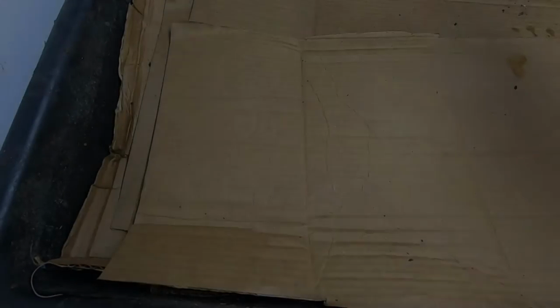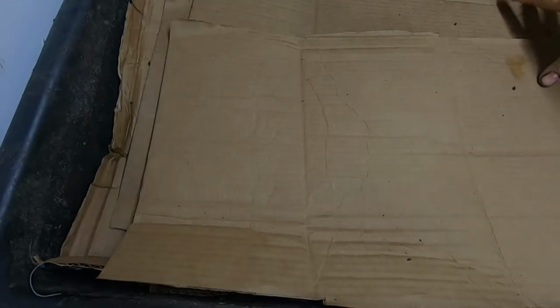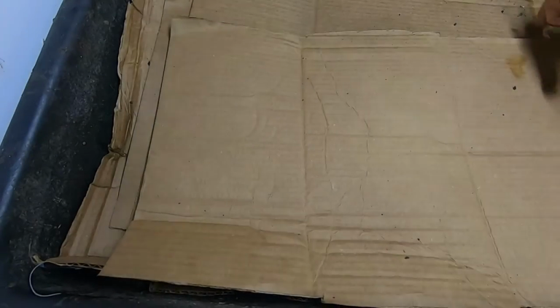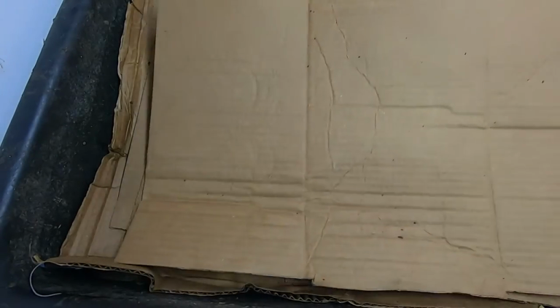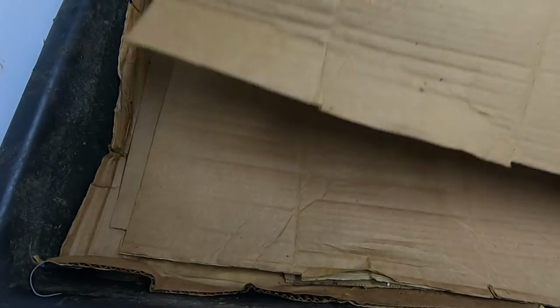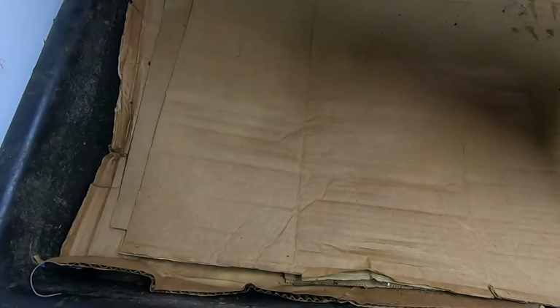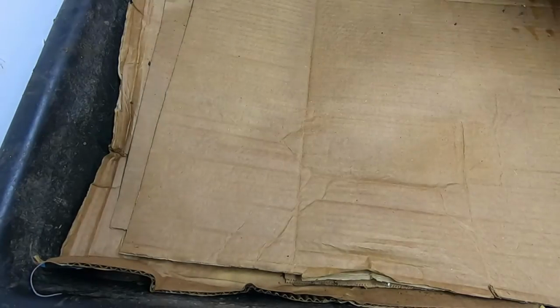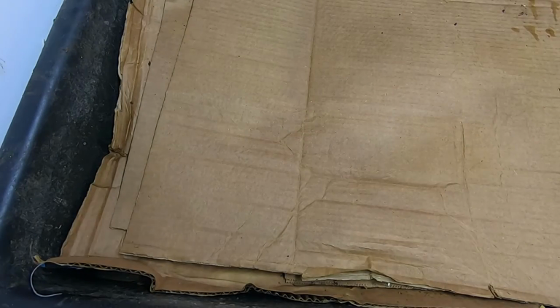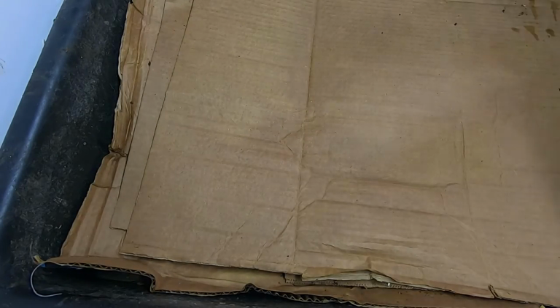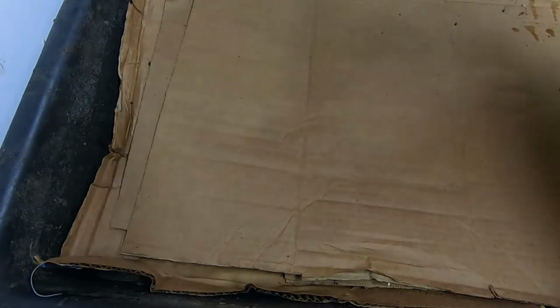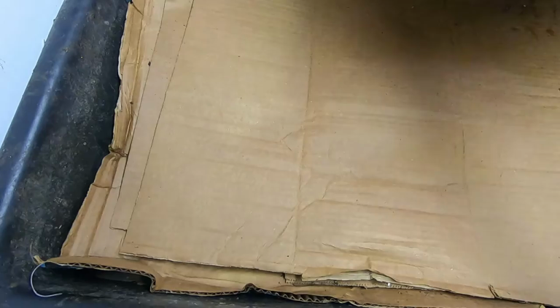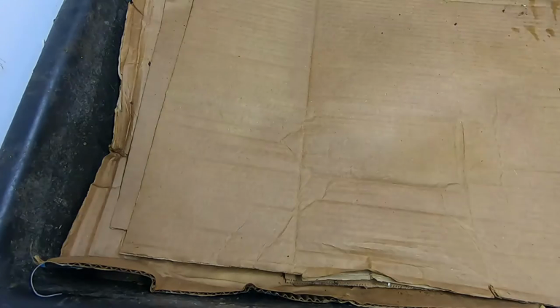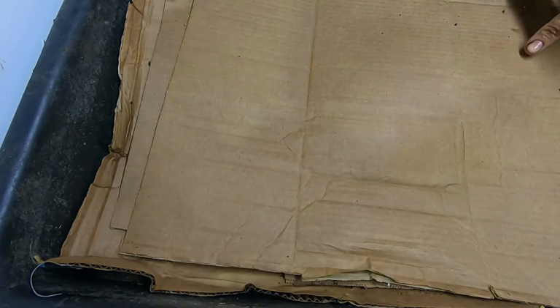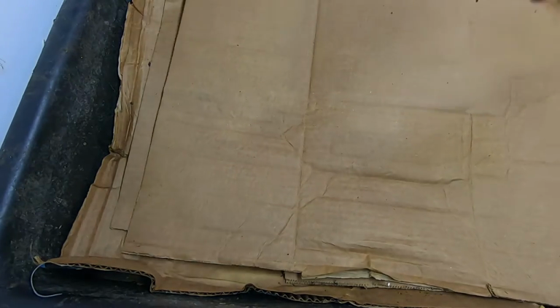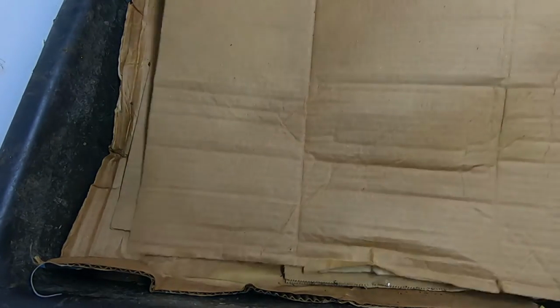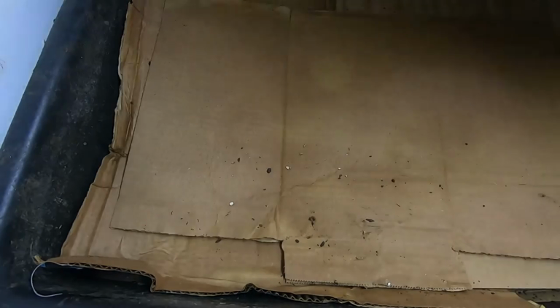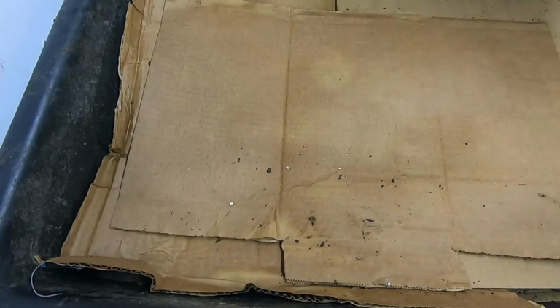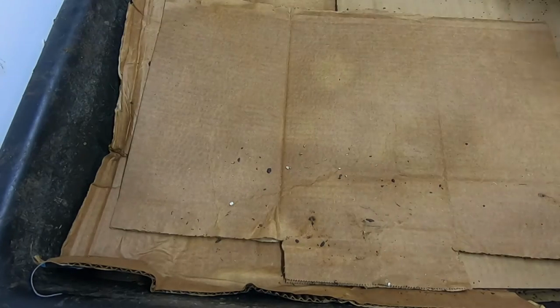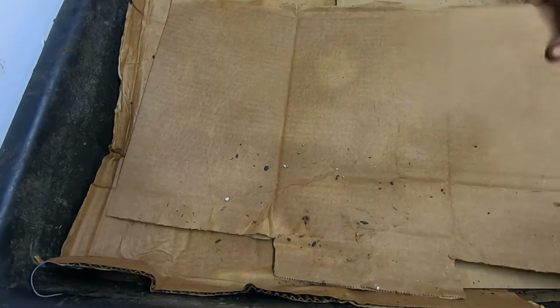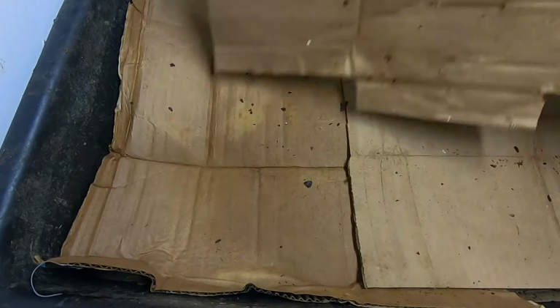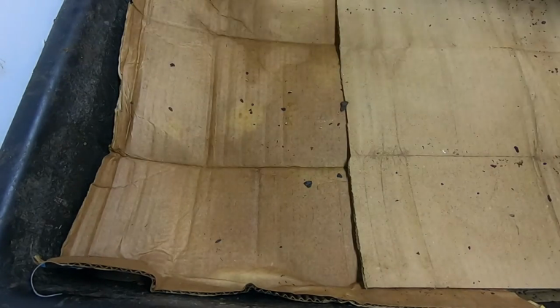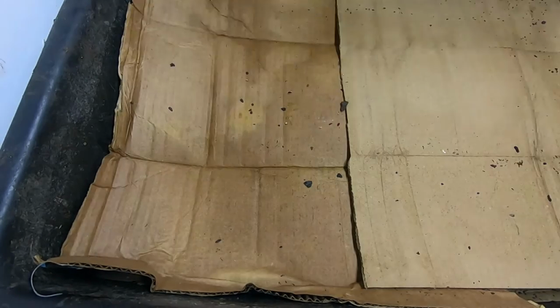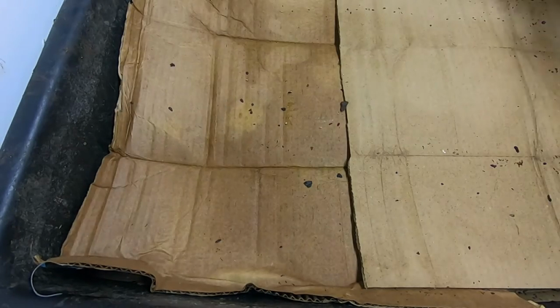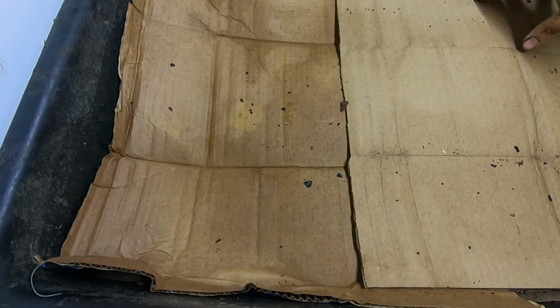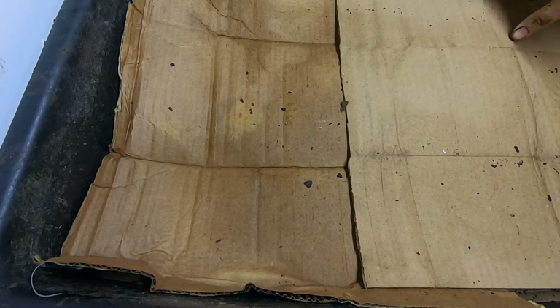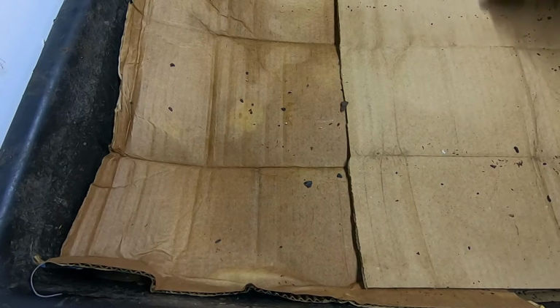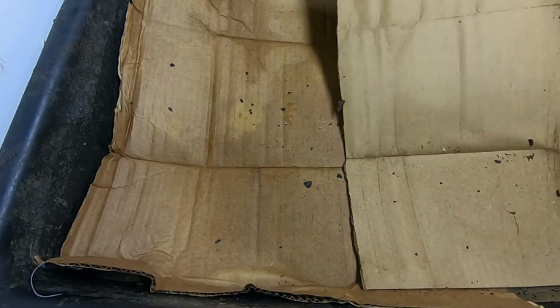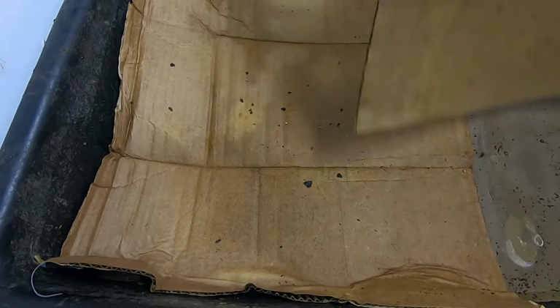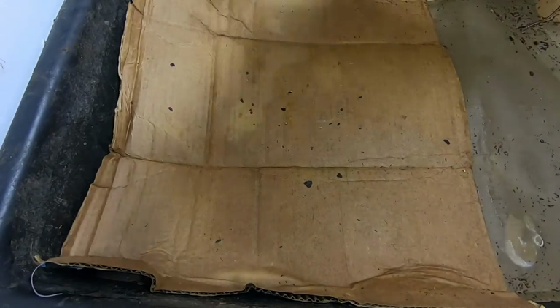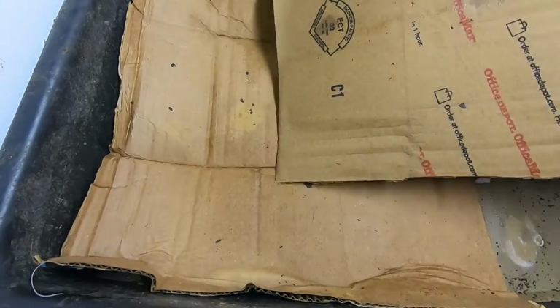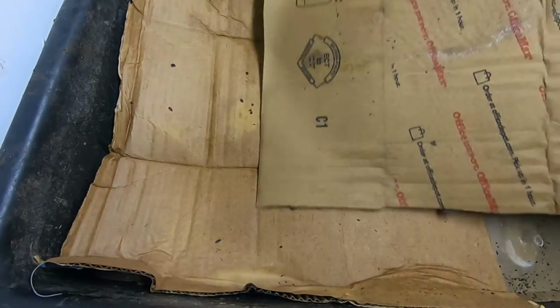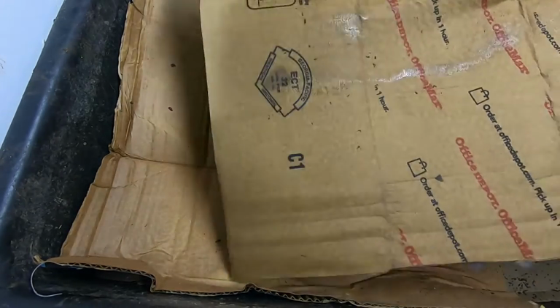Hey guys, it's Anne over at Plant Obsessed, and we're going to take a look in on my lasagna bin. We built it last time, so I'm just kind of disassembling it here to see where we are.